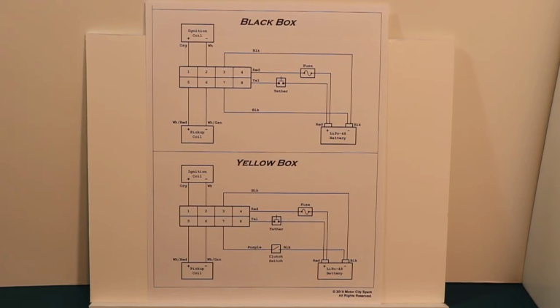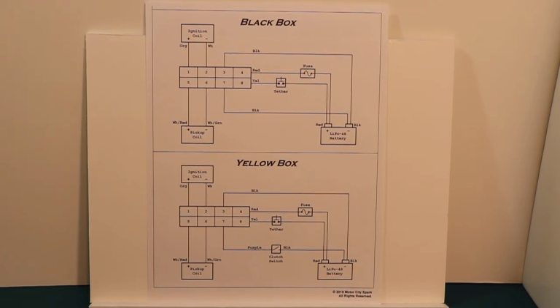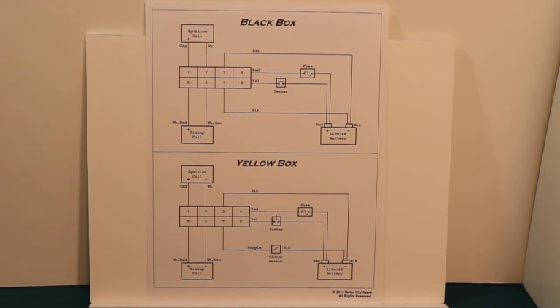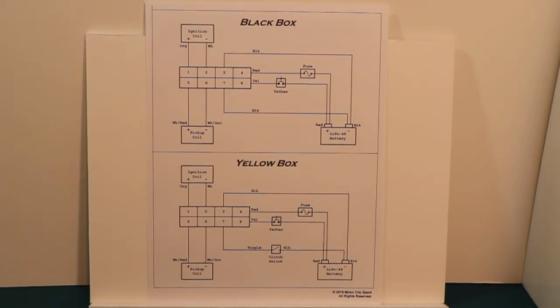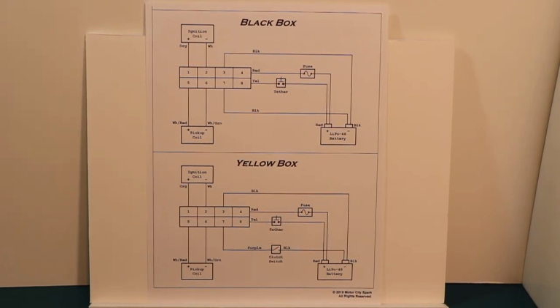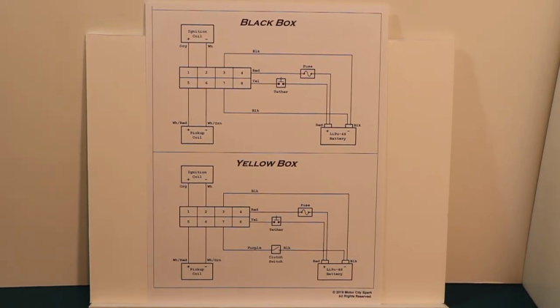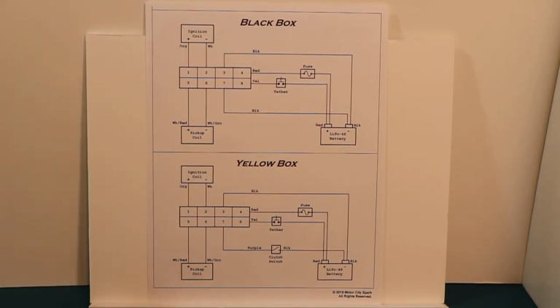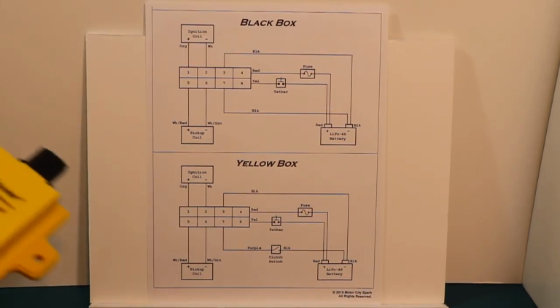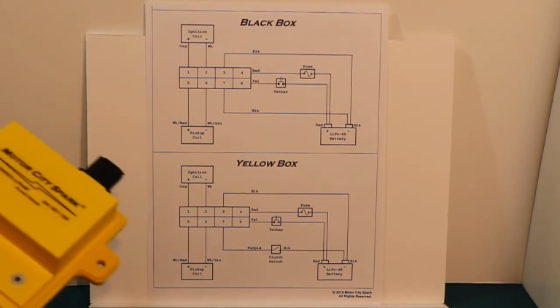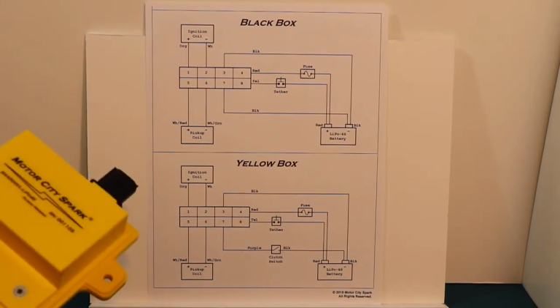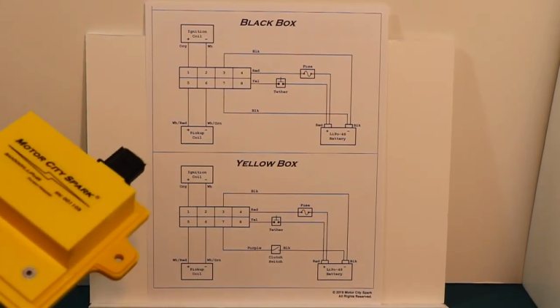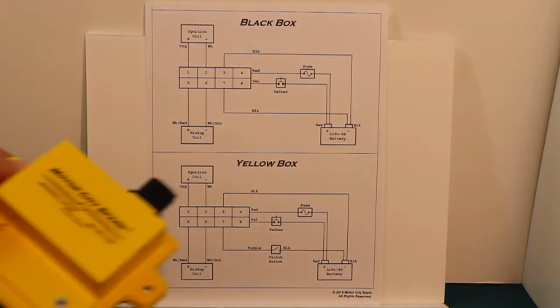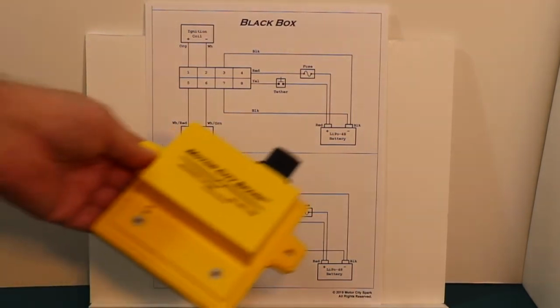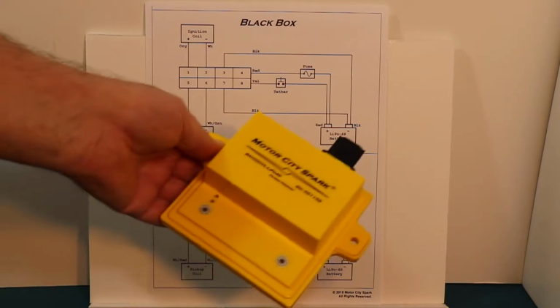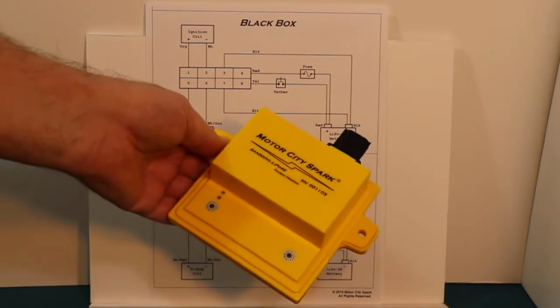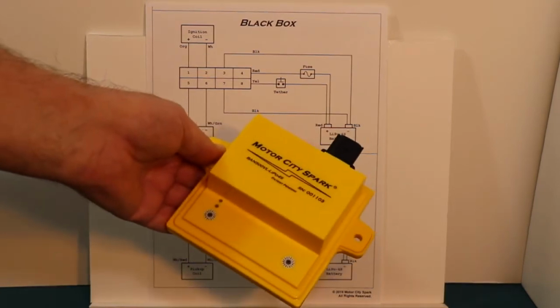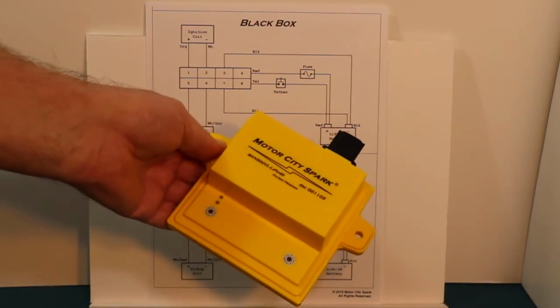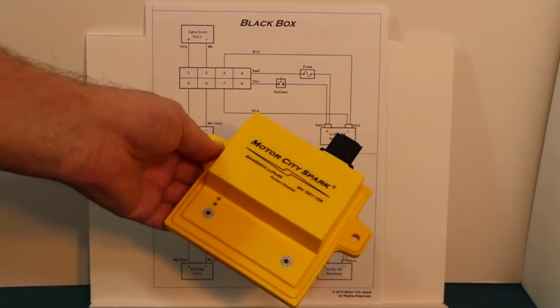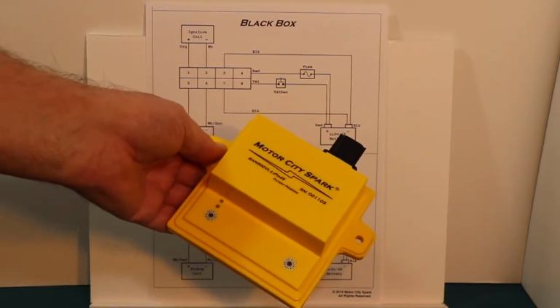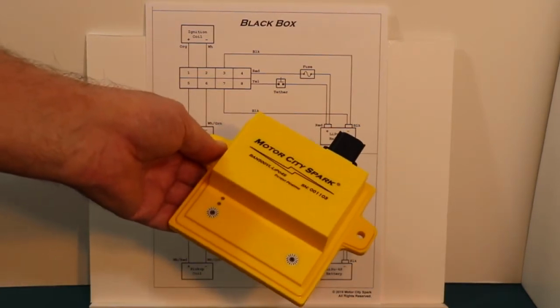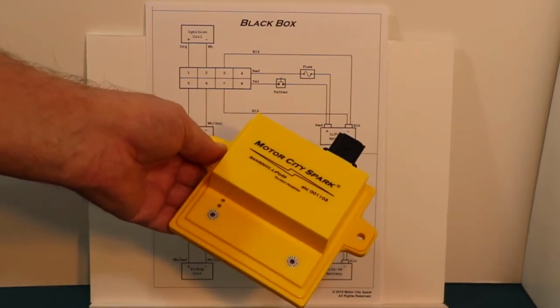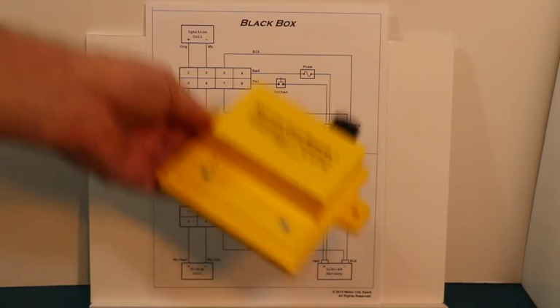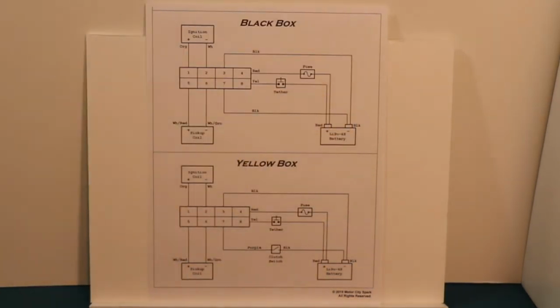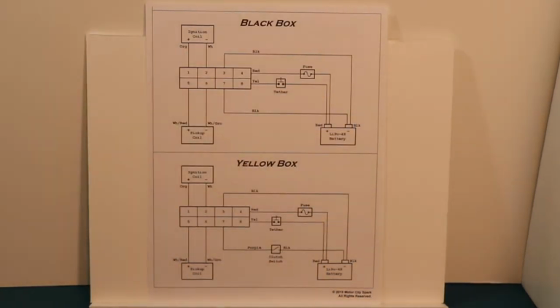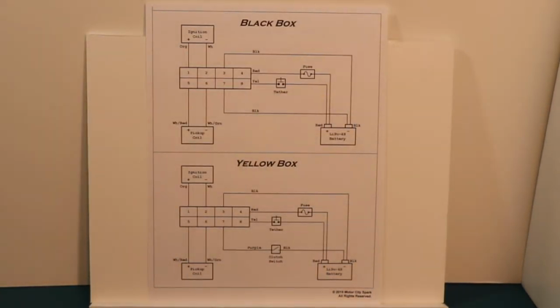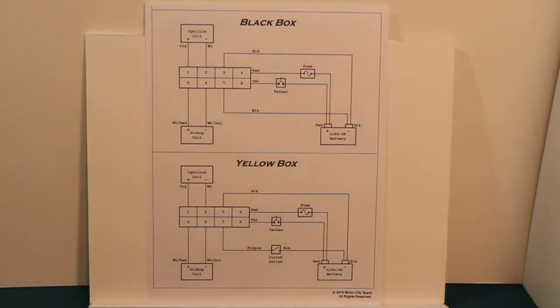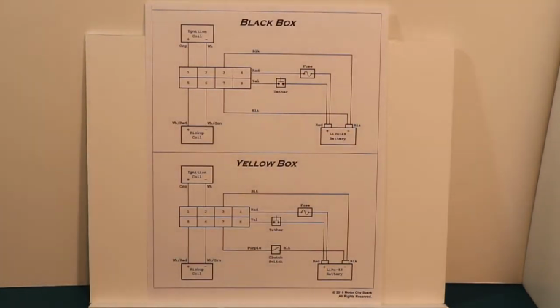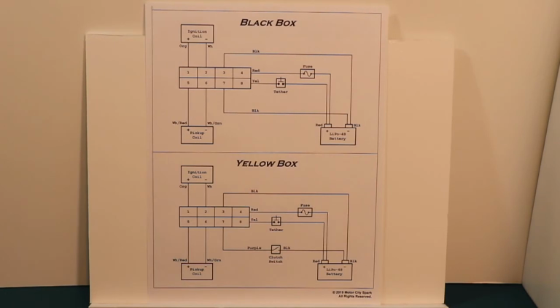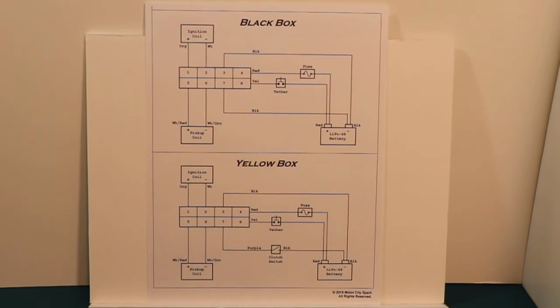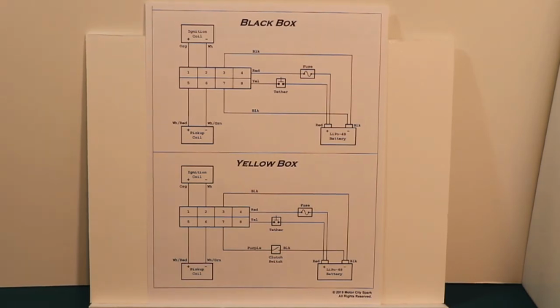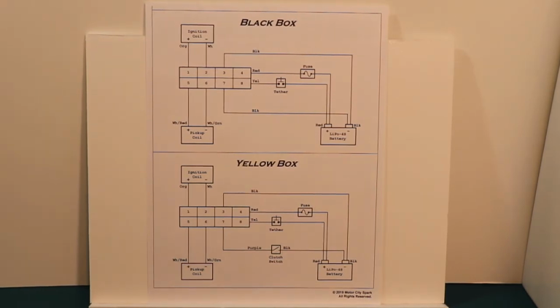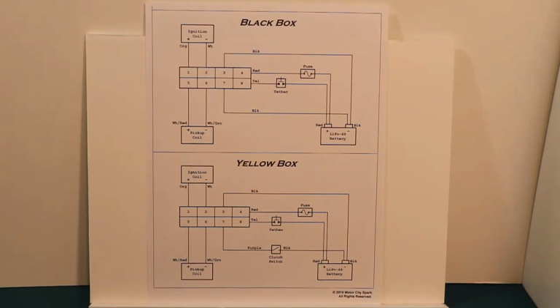Hello, this is Motor City Spark again. This is video number two for our yellow box CDI for the Banshee. It's a two-step, and today we're going to go over some wiring and the clutch switch.